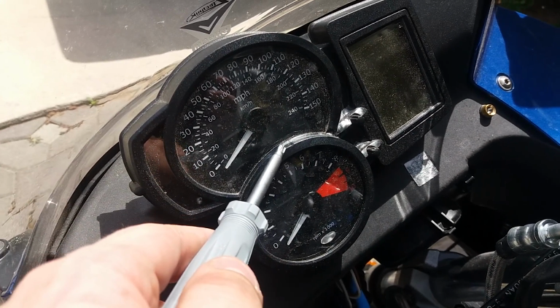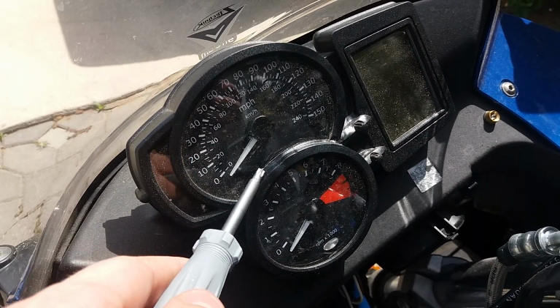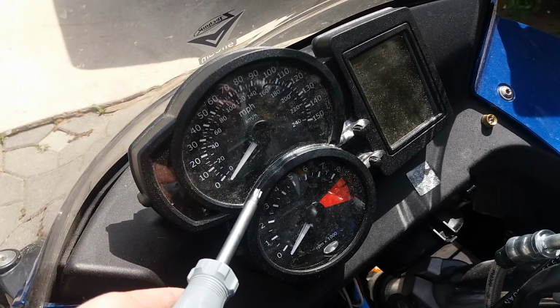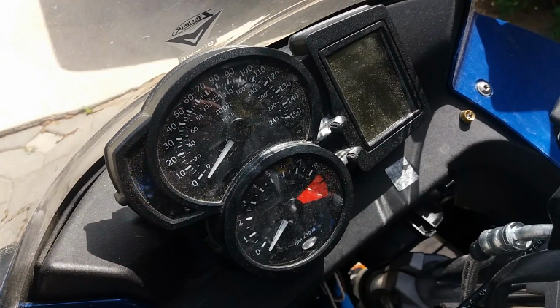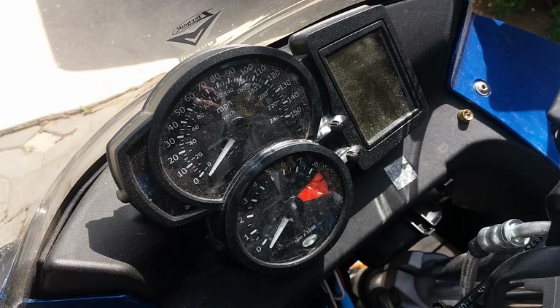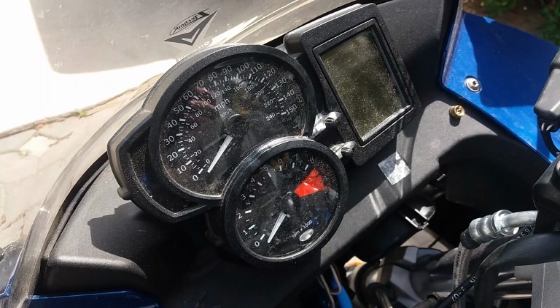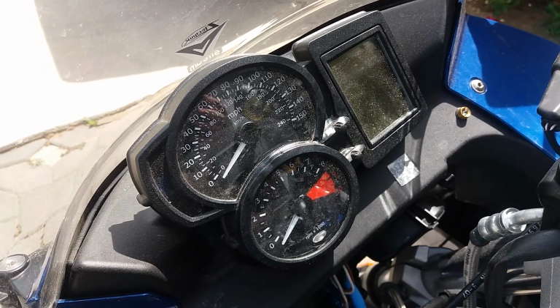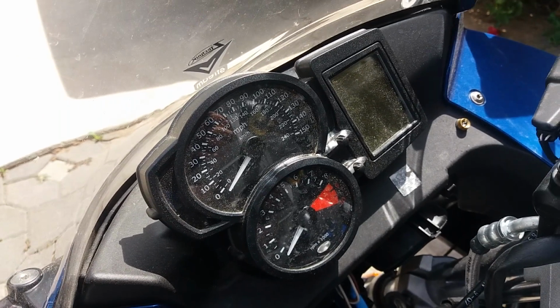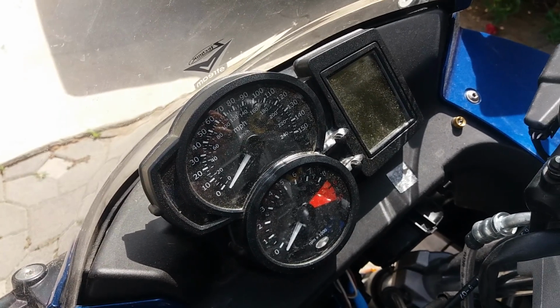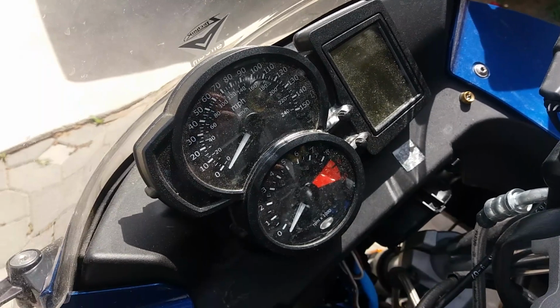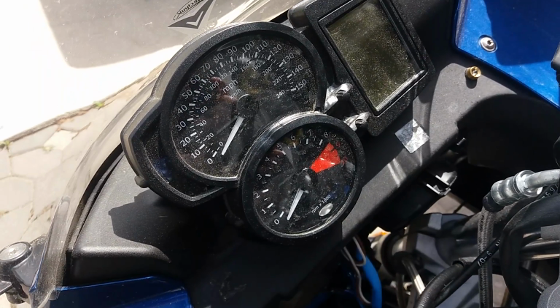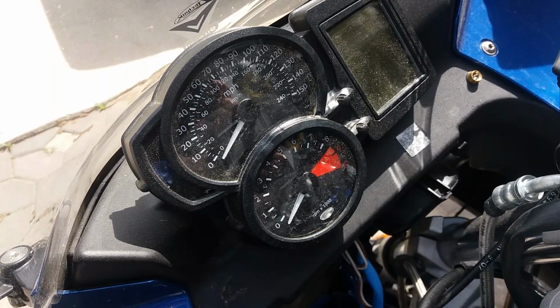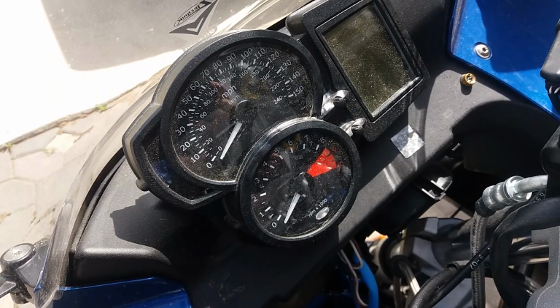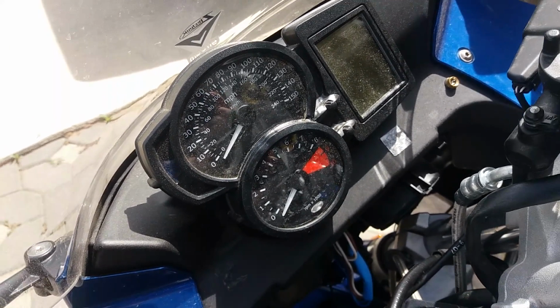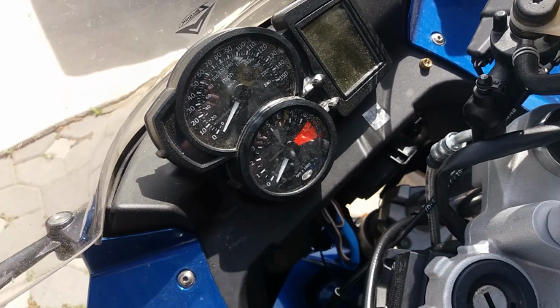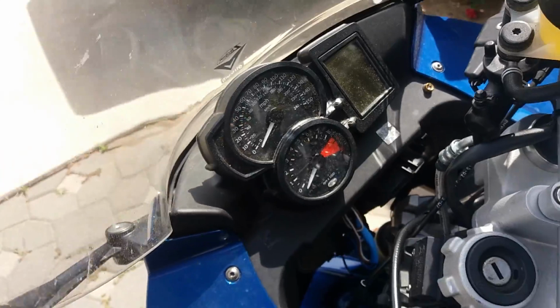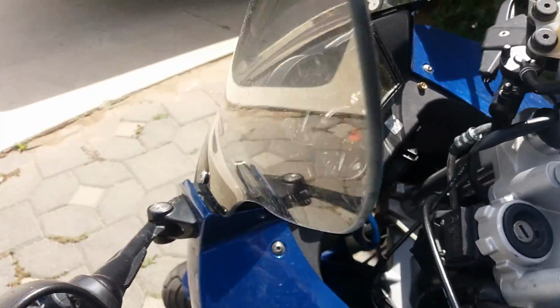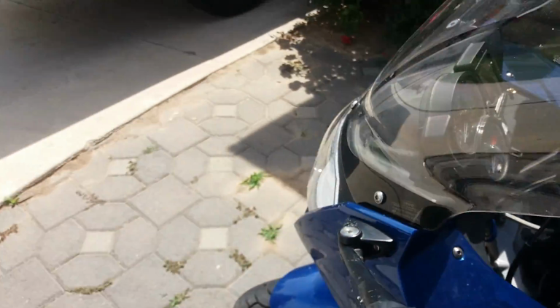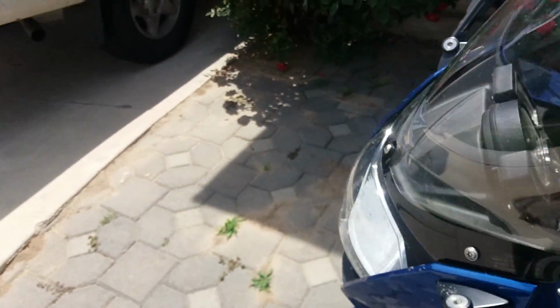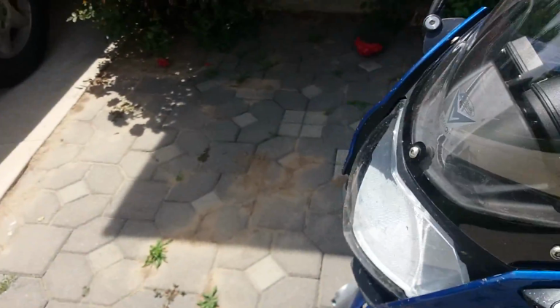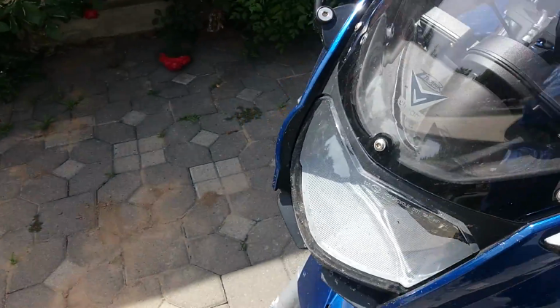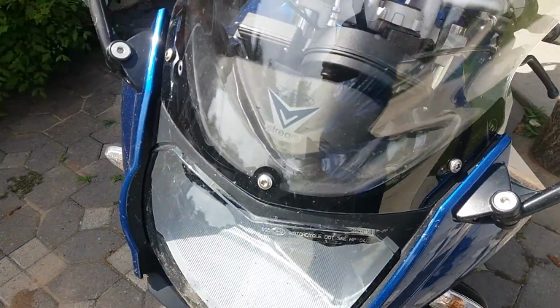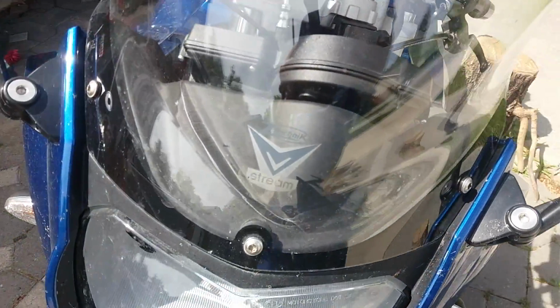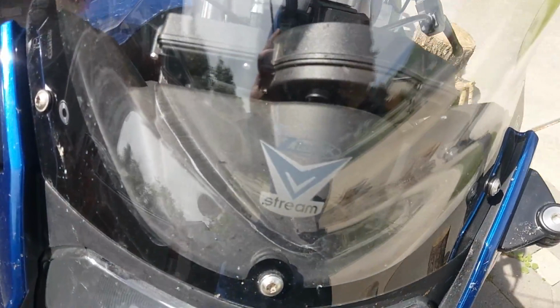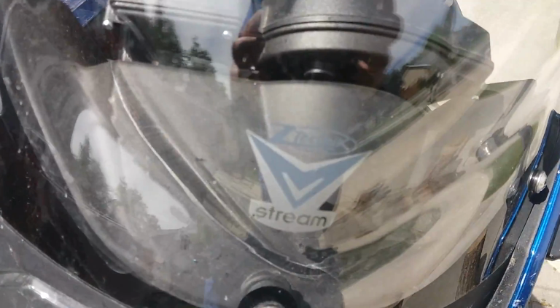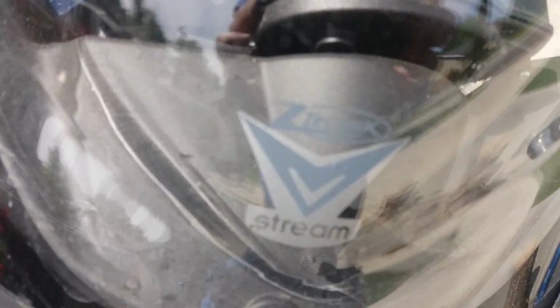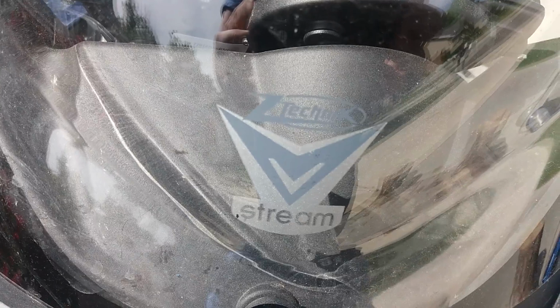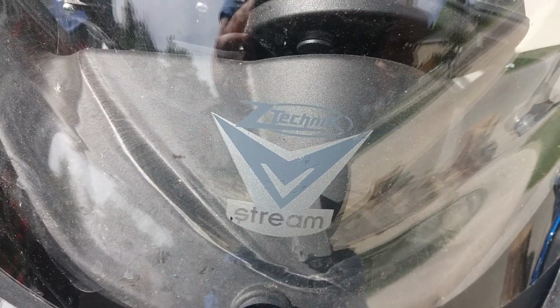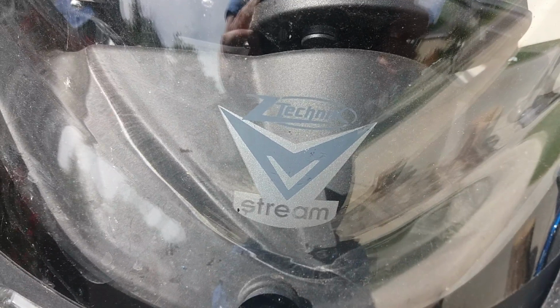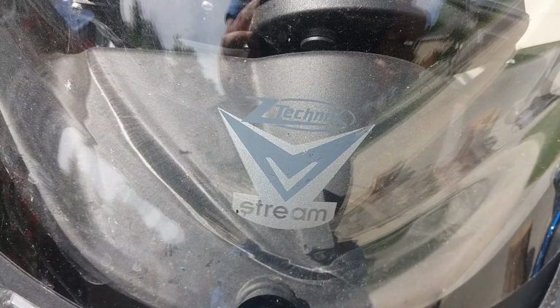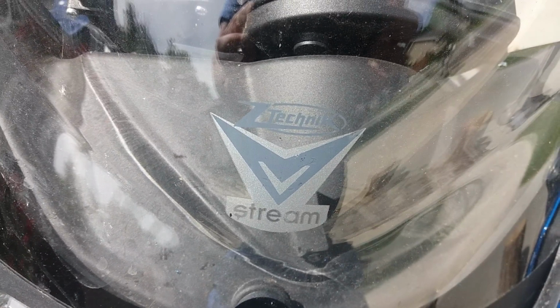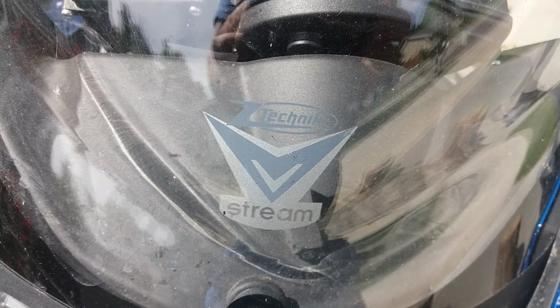I read online that some of the double bubble fairings seem to be melting your instrument panel at specific angles, and it looks like the Z-Technik VStream is also doing it.